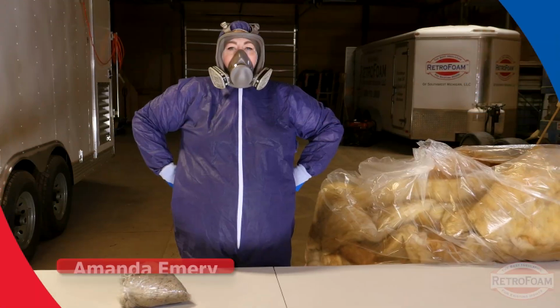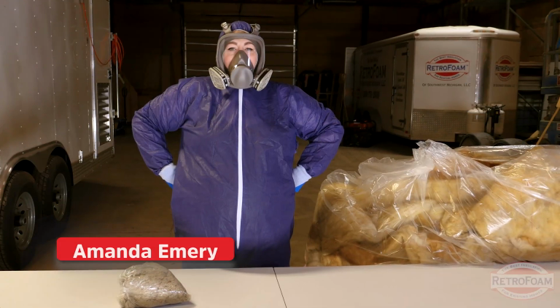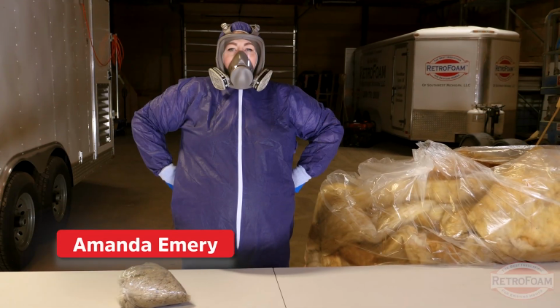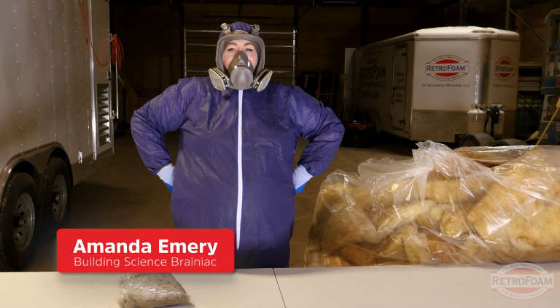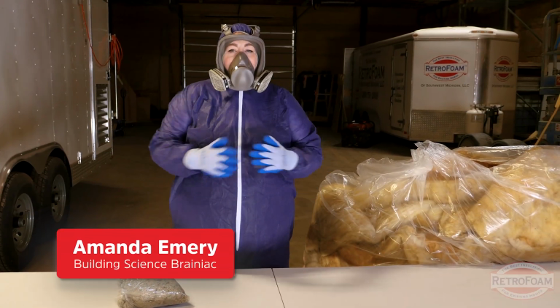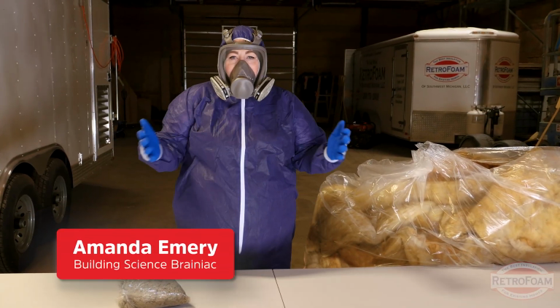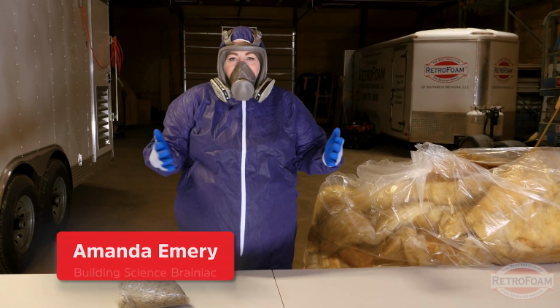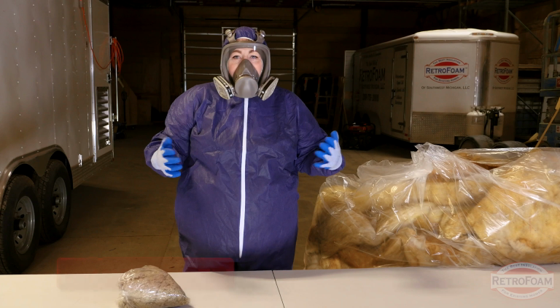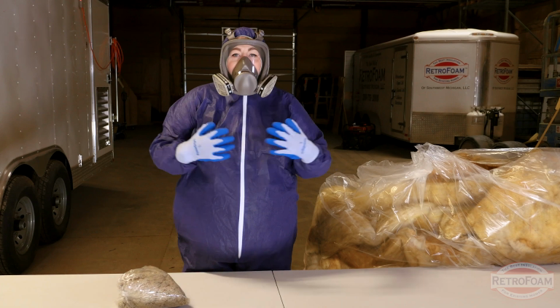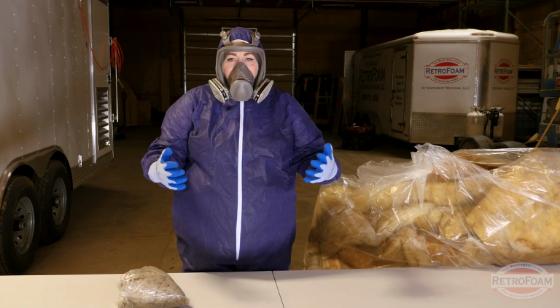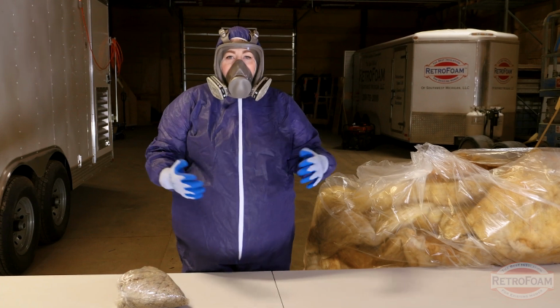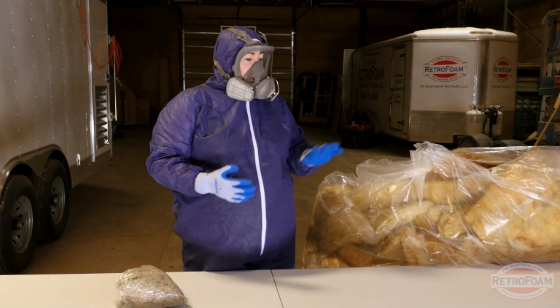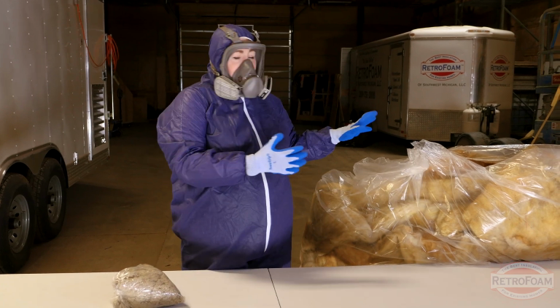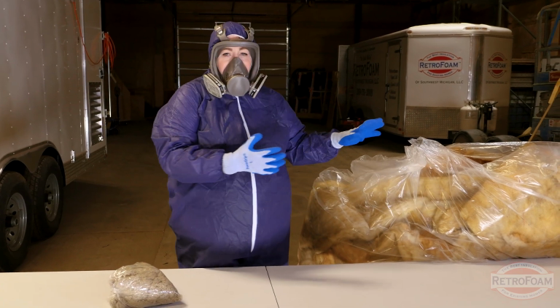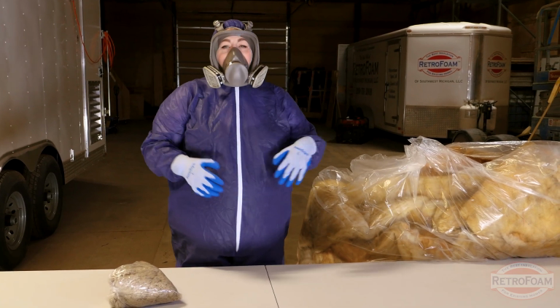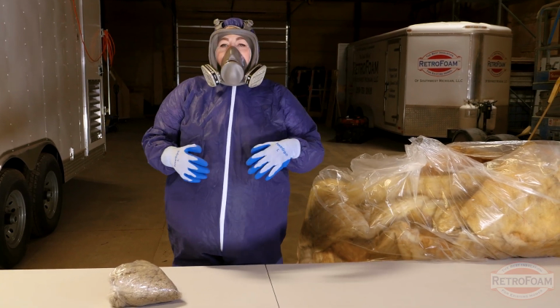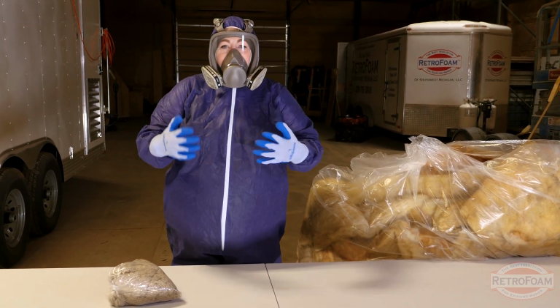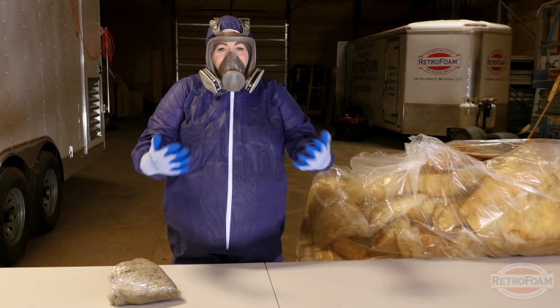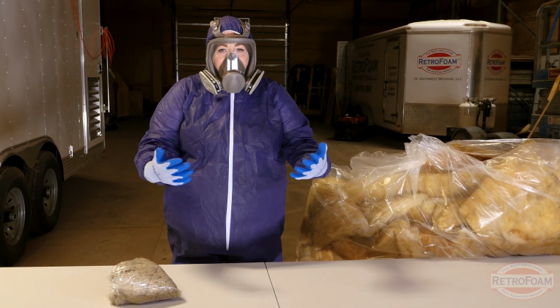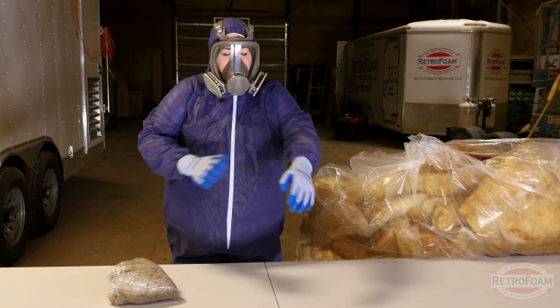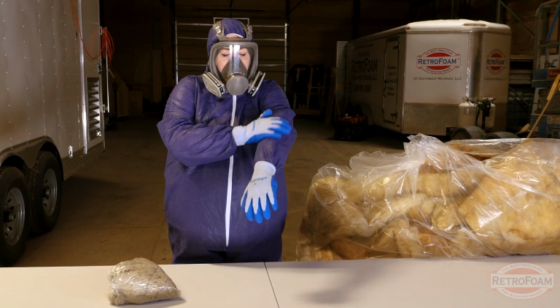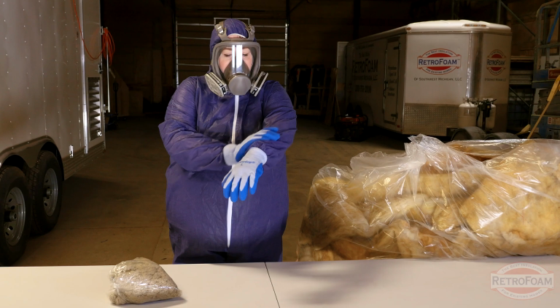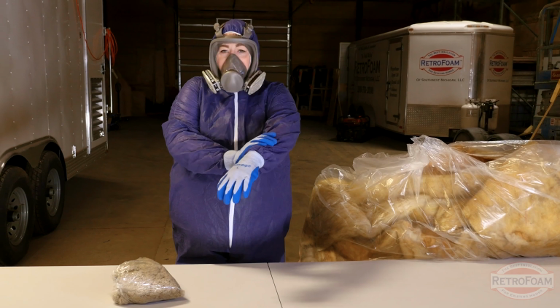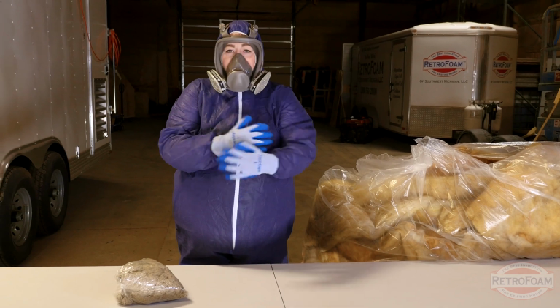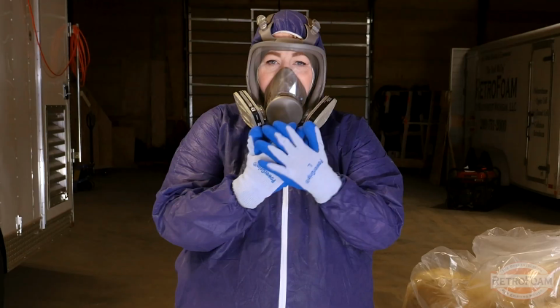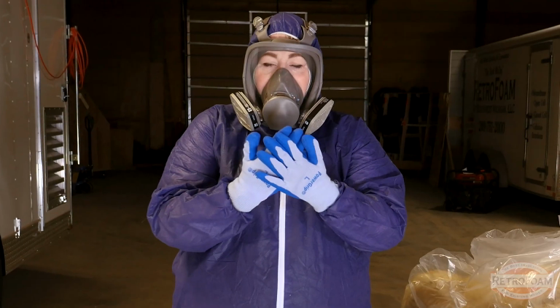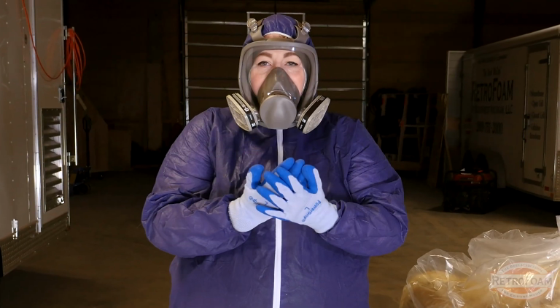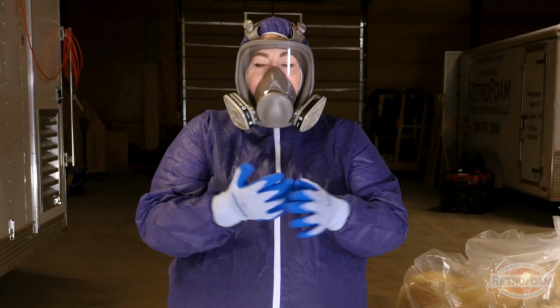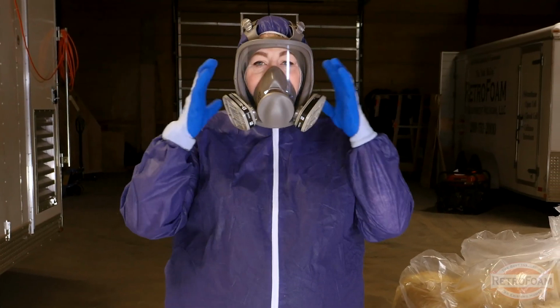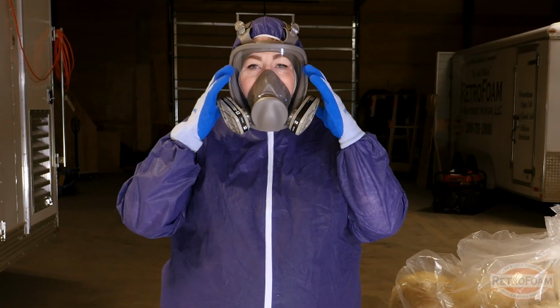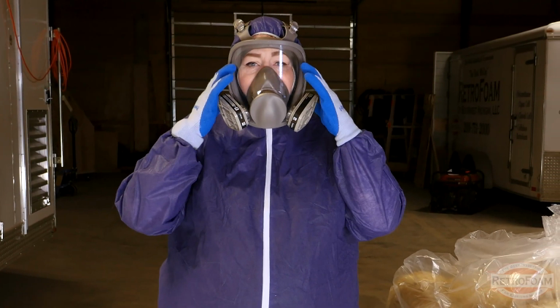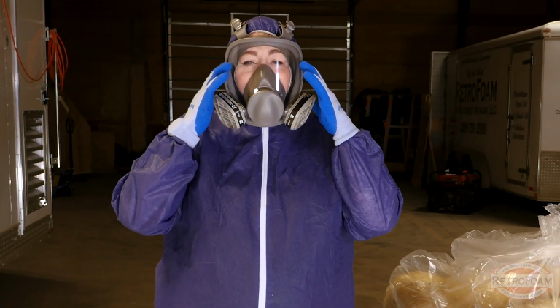Safety first. Before you start messing with that old insulation you're going to want to make sure that you are completely covered and protected. As you can see here I am completely suited up and I have a nice pair of gloves and a respirator.